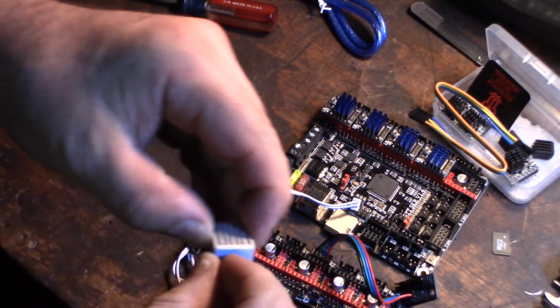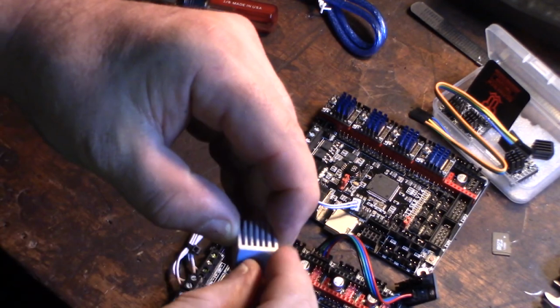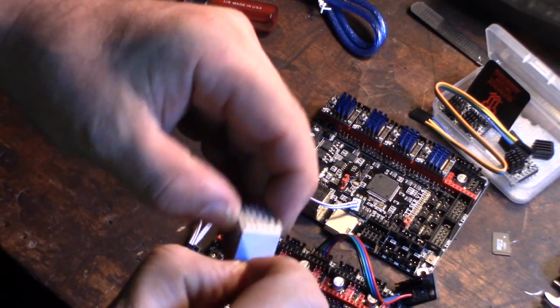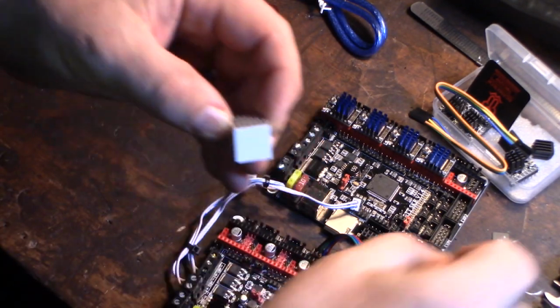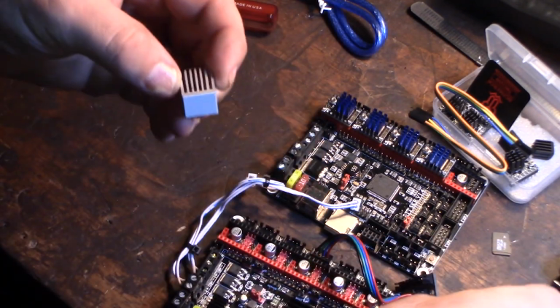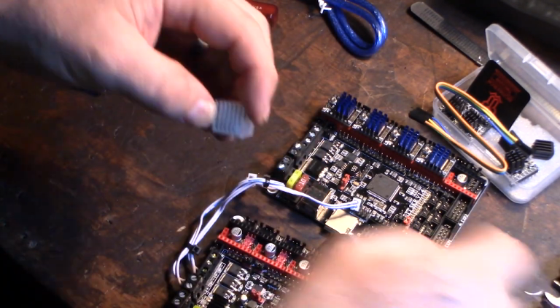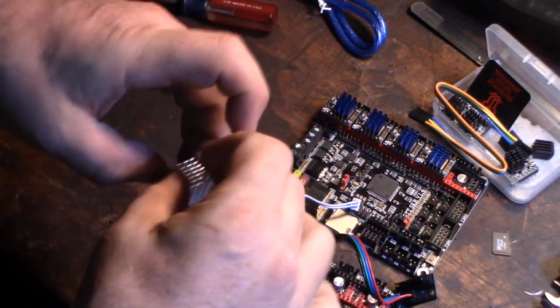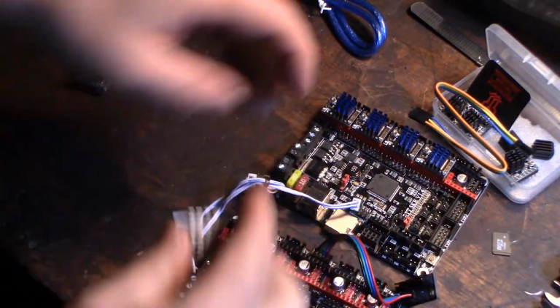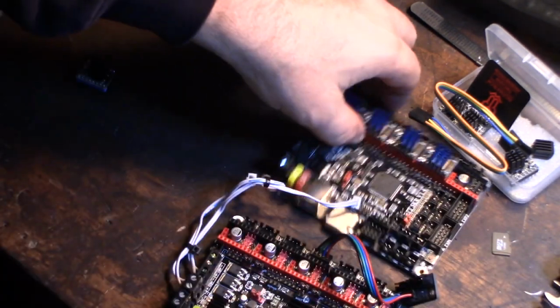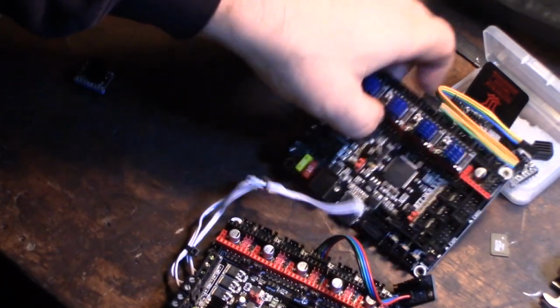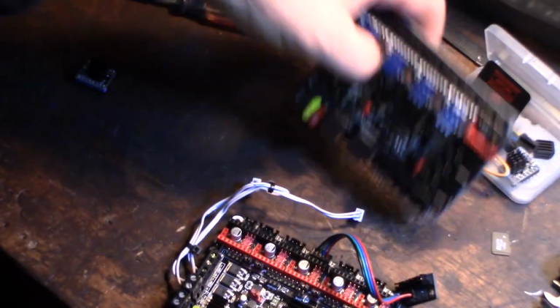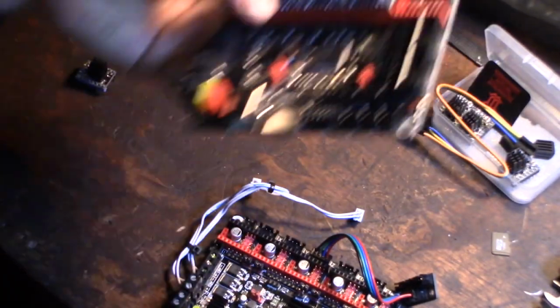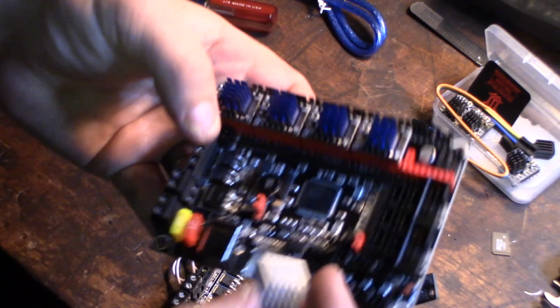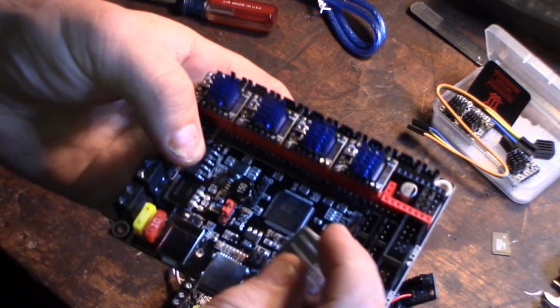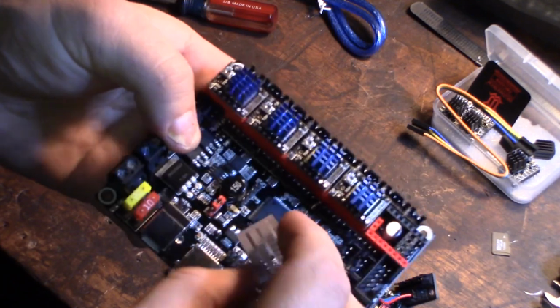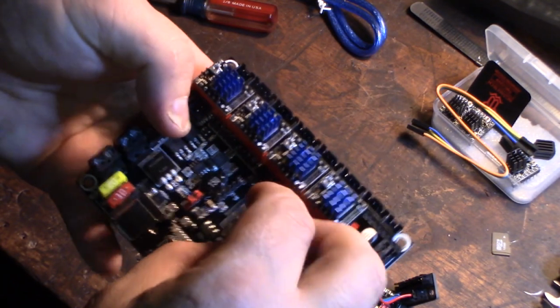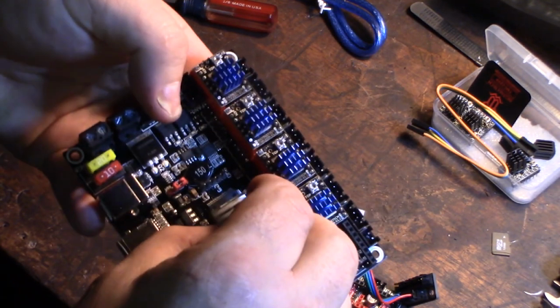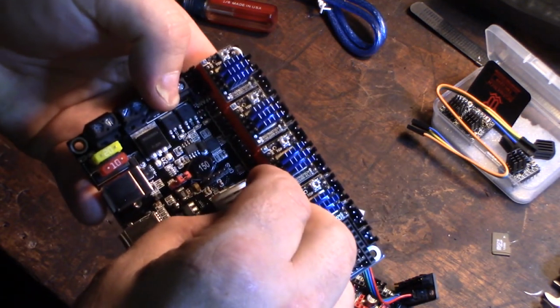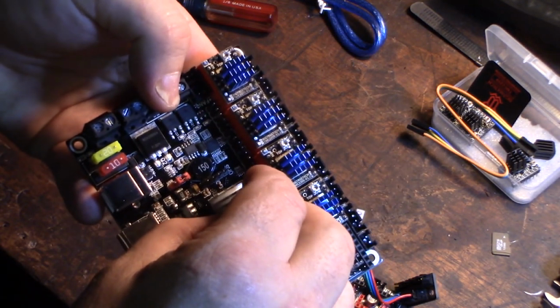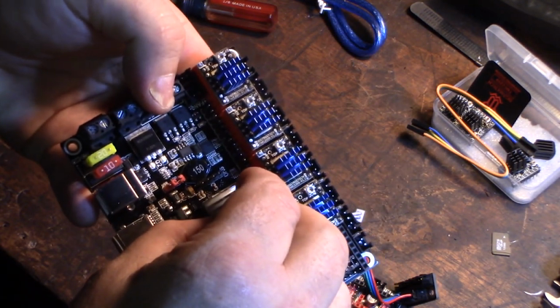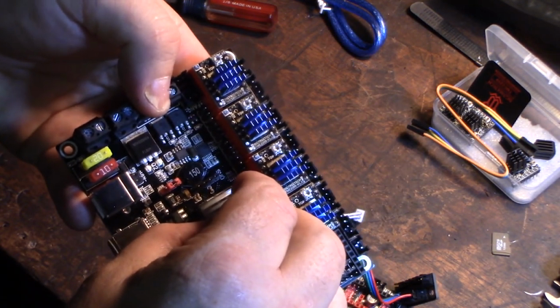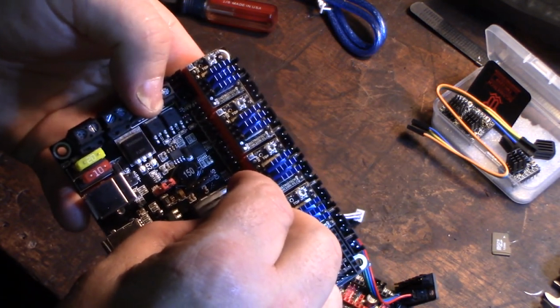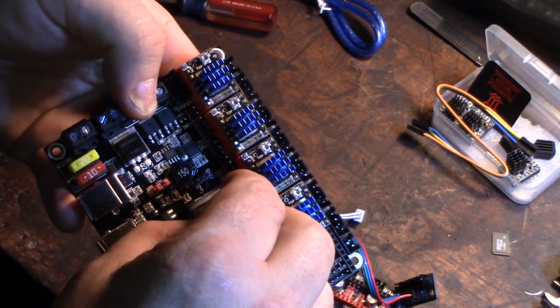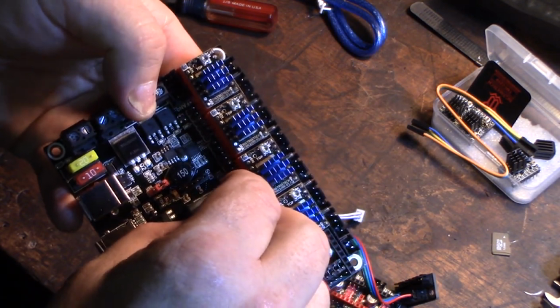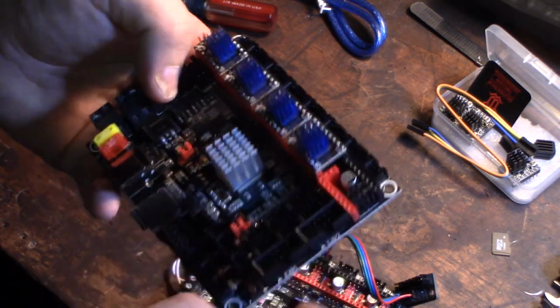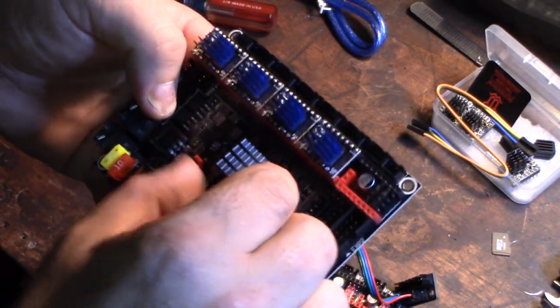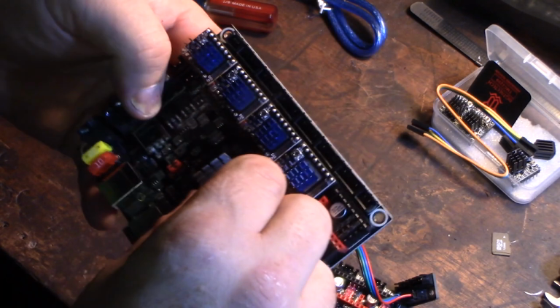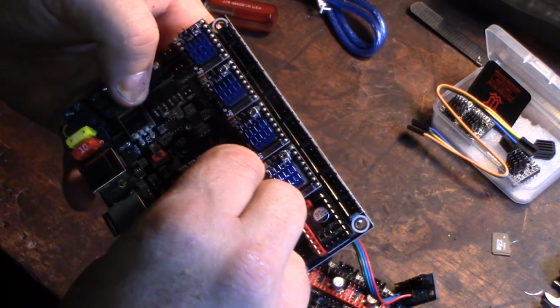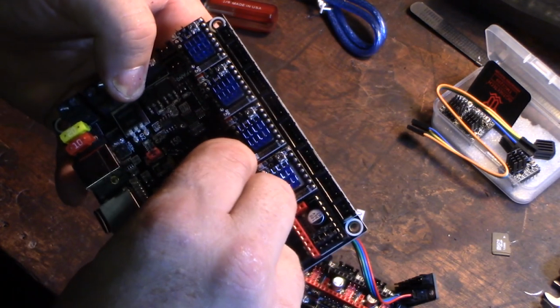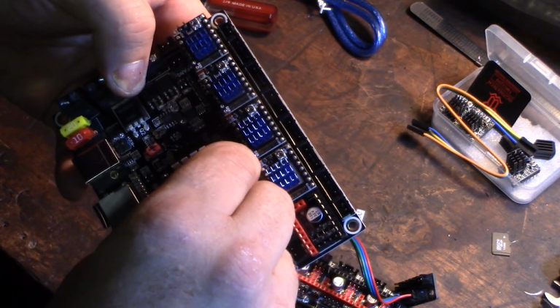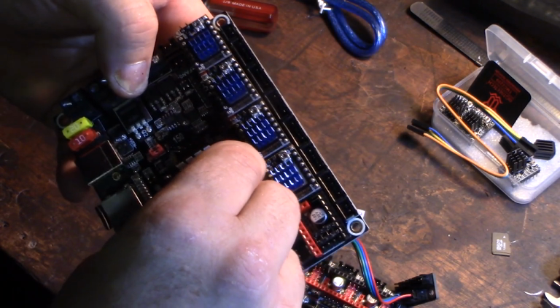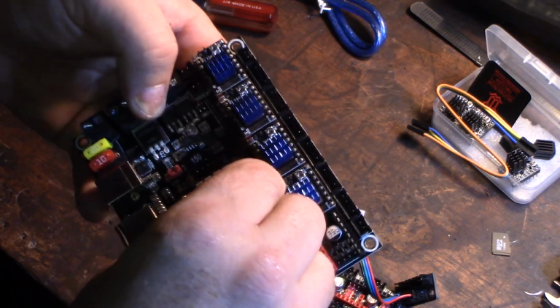I got a heat sink for this — it's probably totally unnecessary, but why not? It's only two bucks.